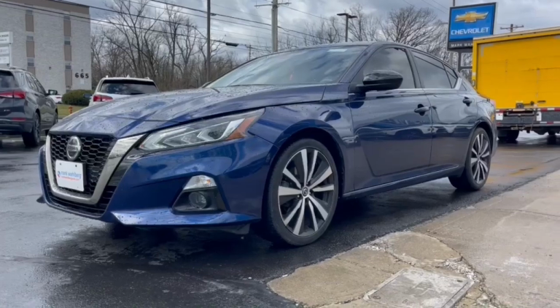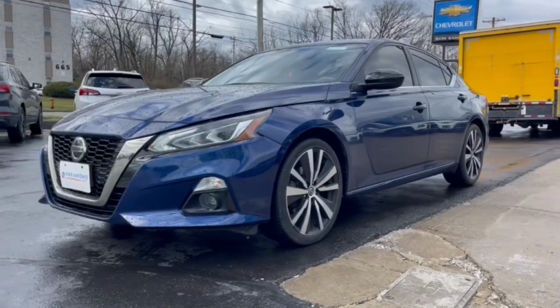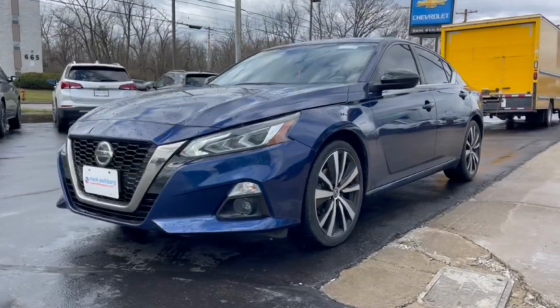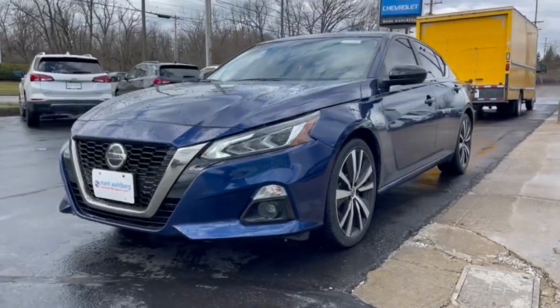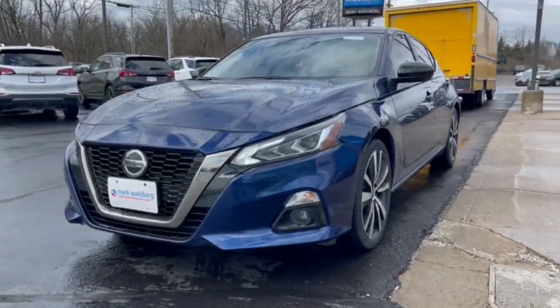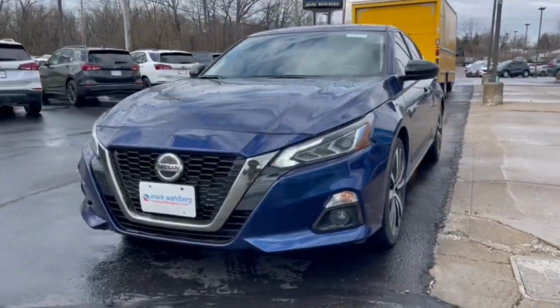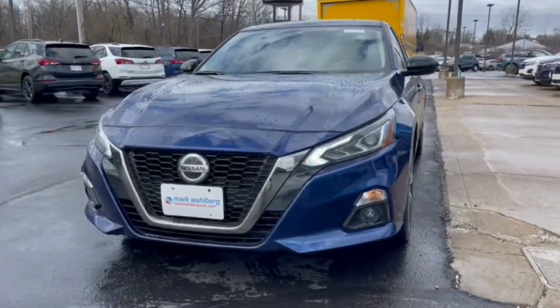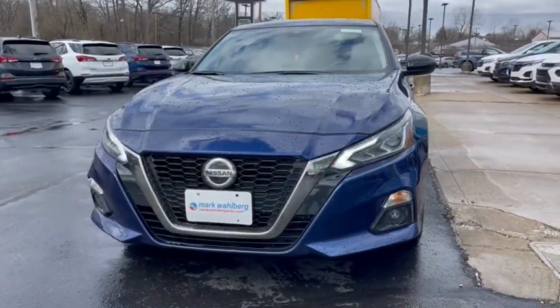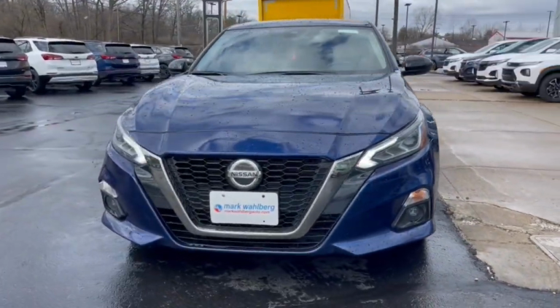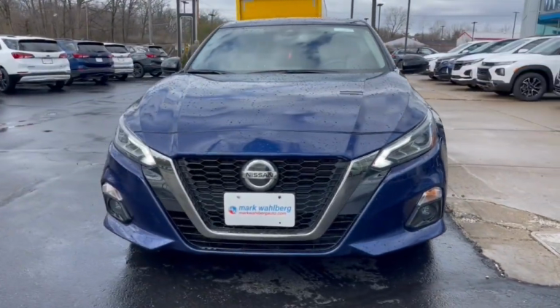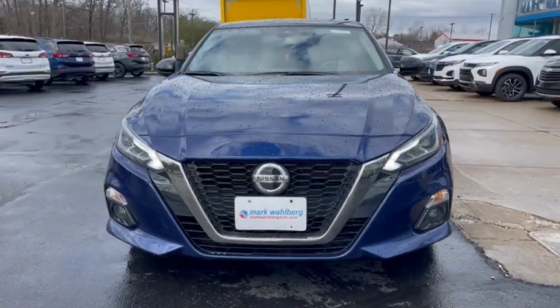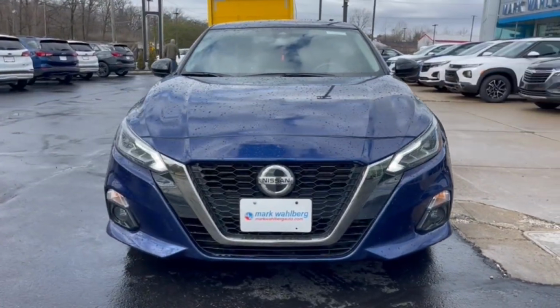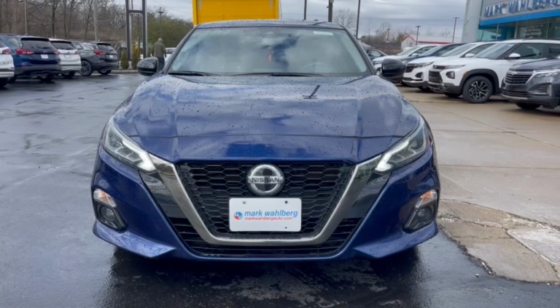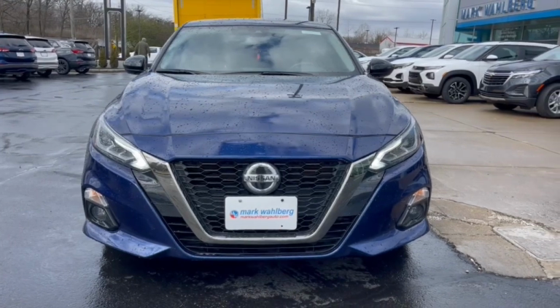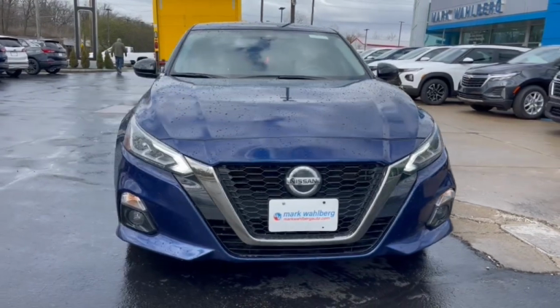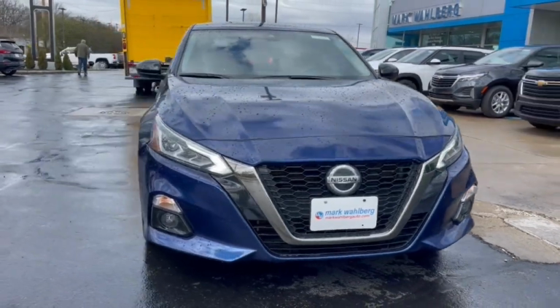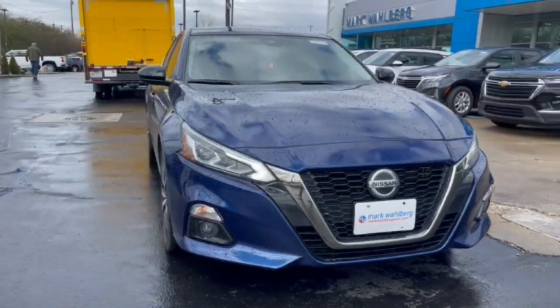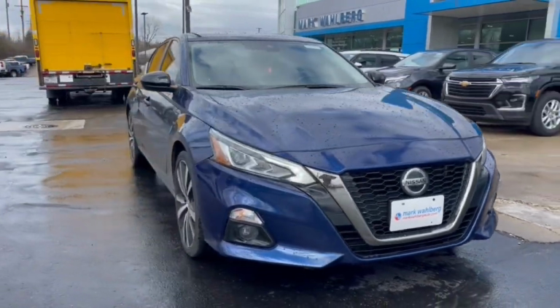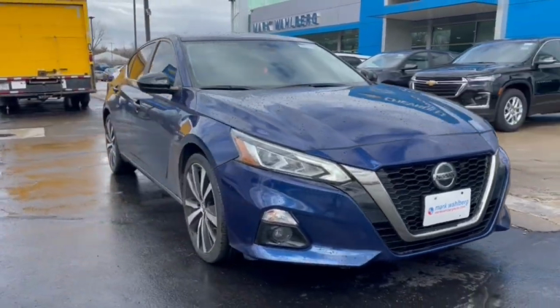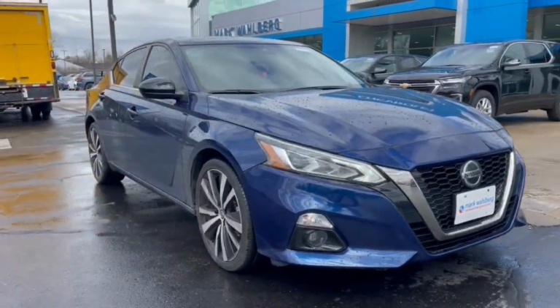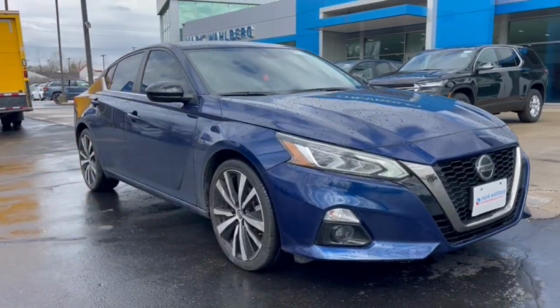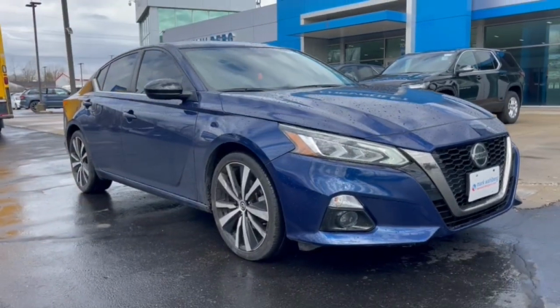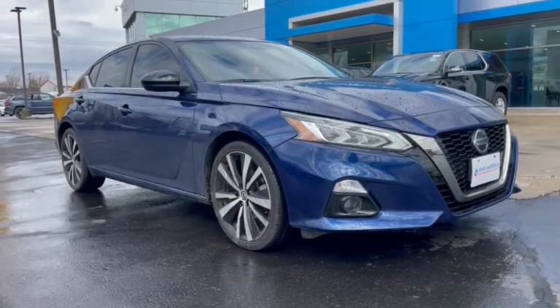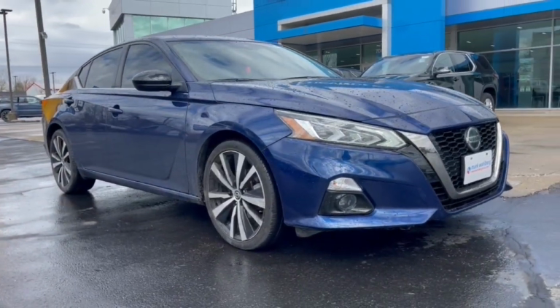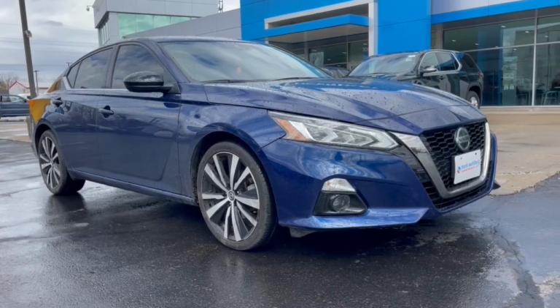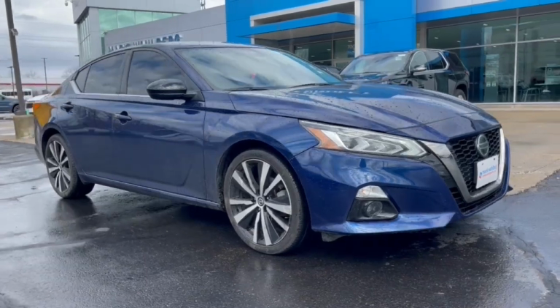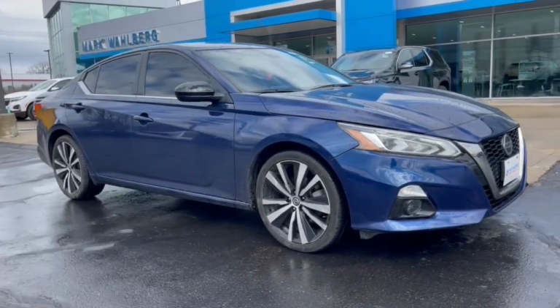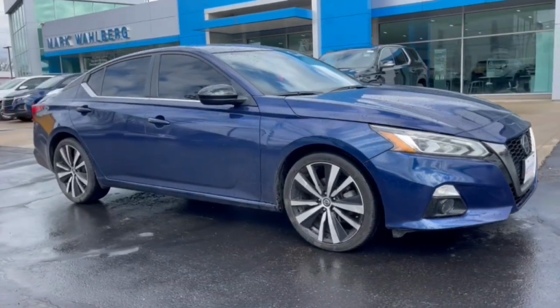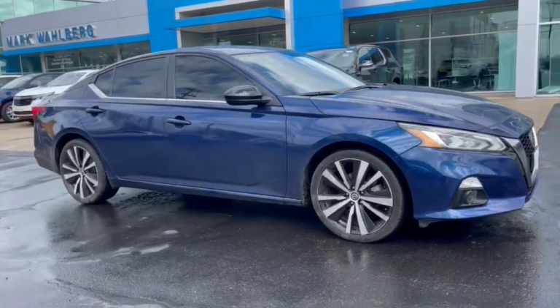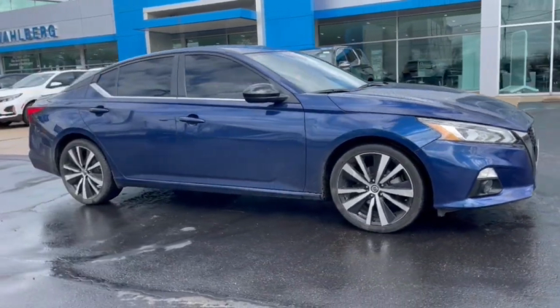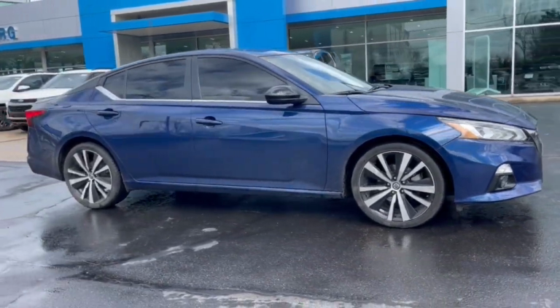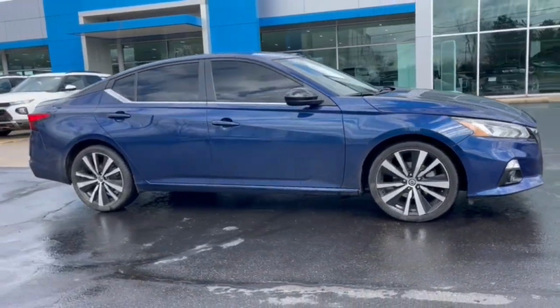Can you see yourself in the 2020 Nissan Altima? This vehicle is an outstanding buy with fewer than 60,000 miles on the odometer. Get all the features you want and need in this multi-talented Altima.